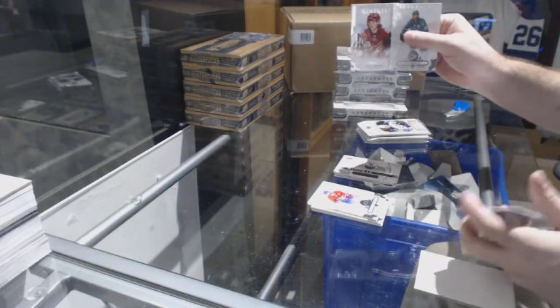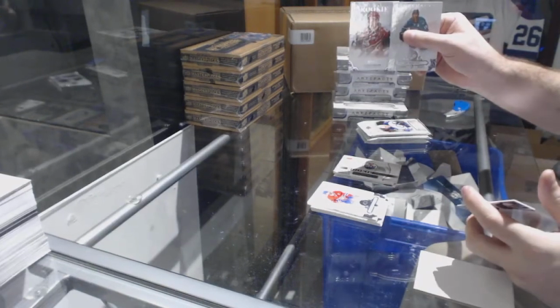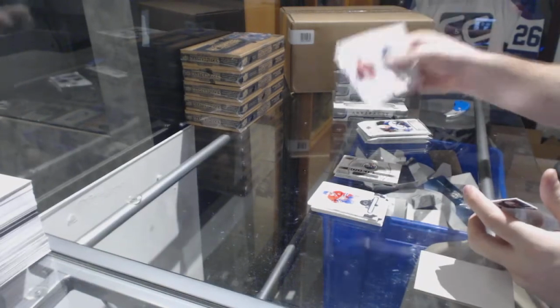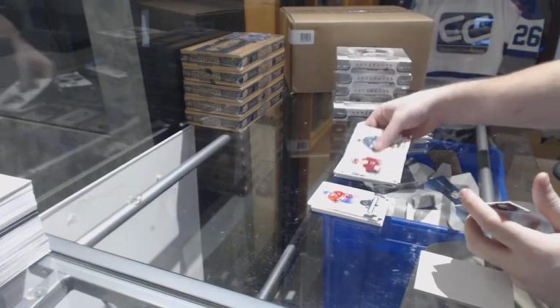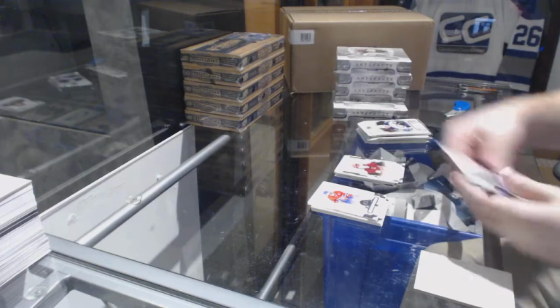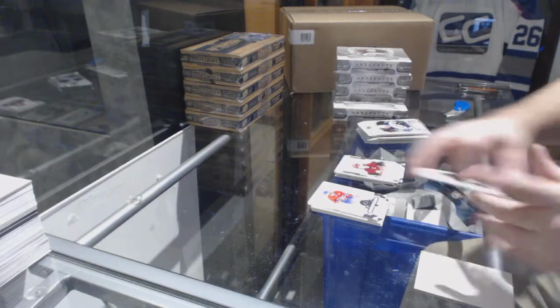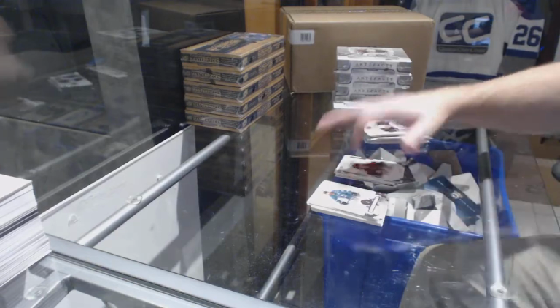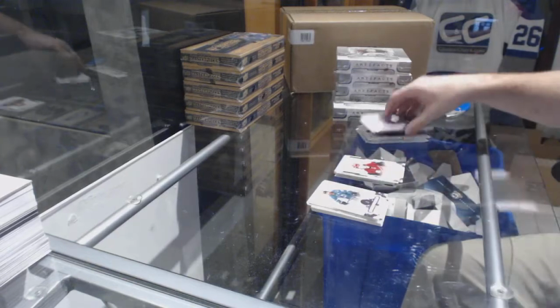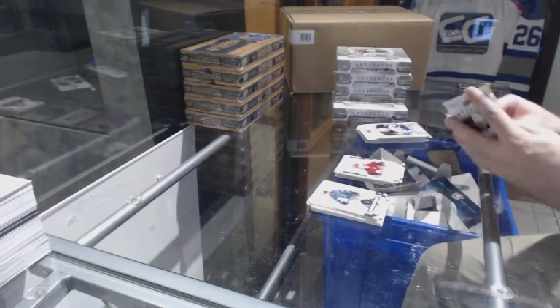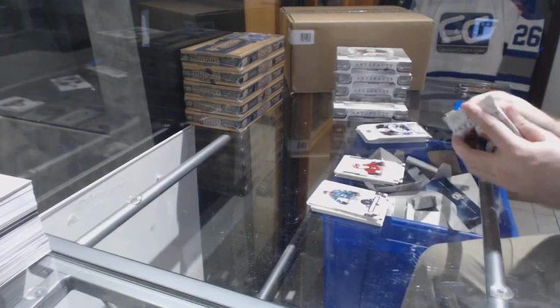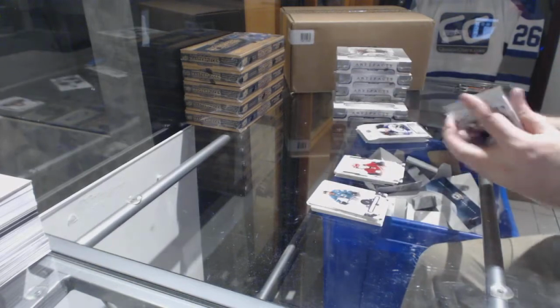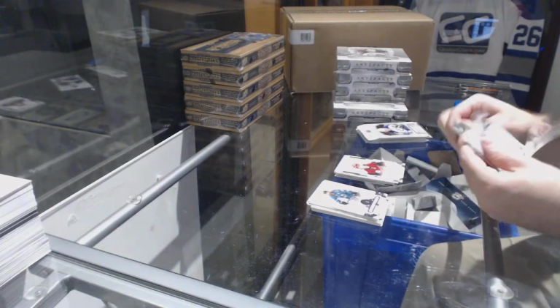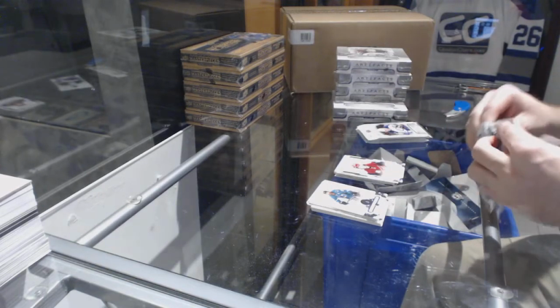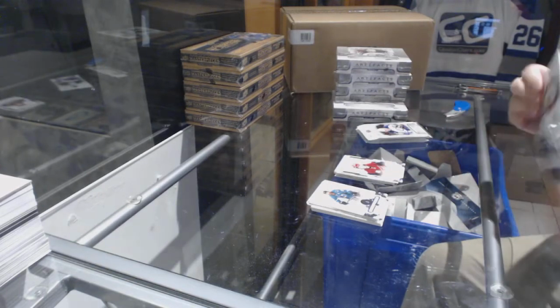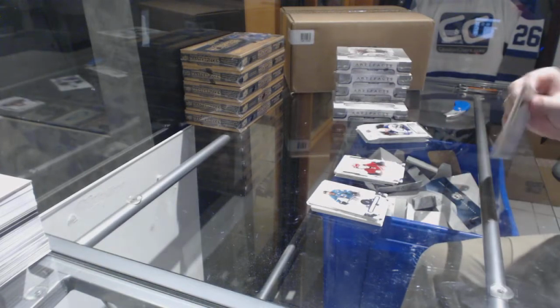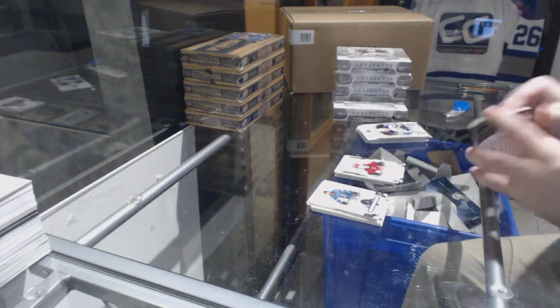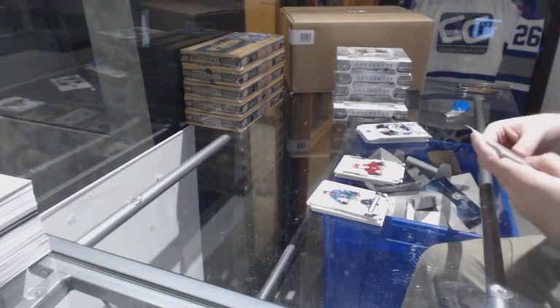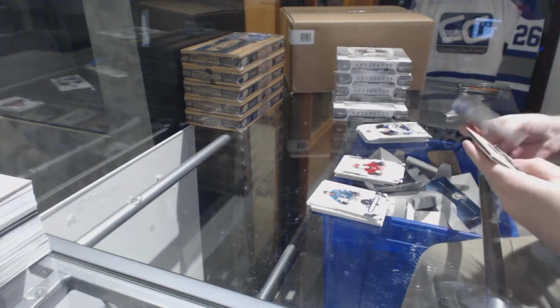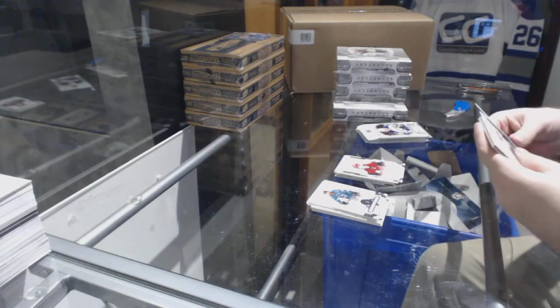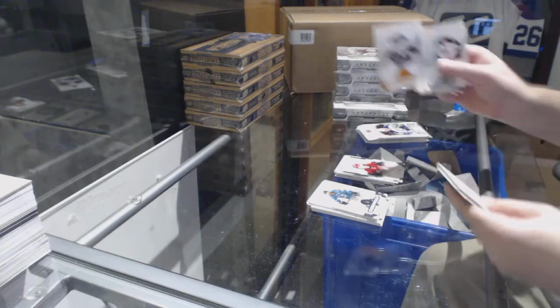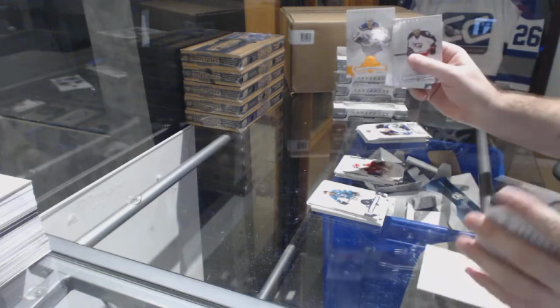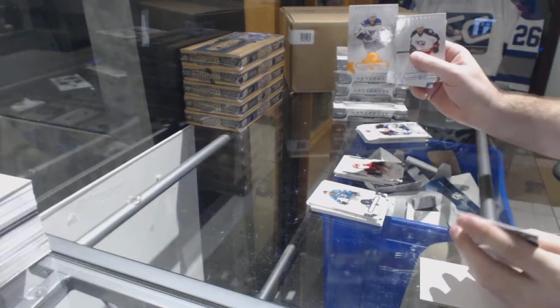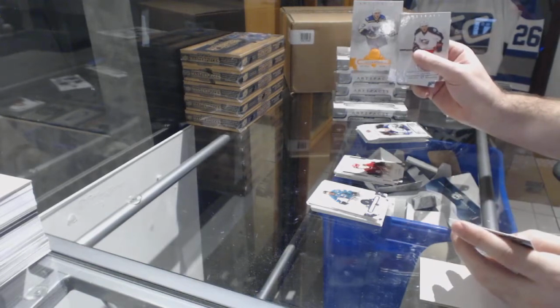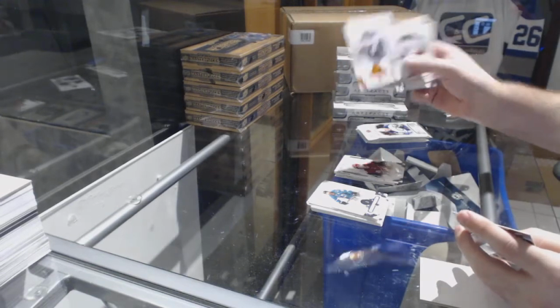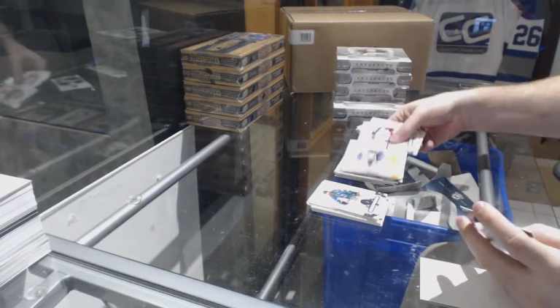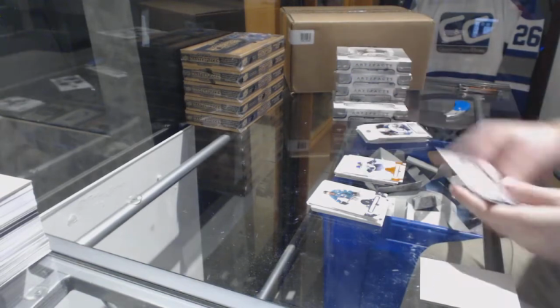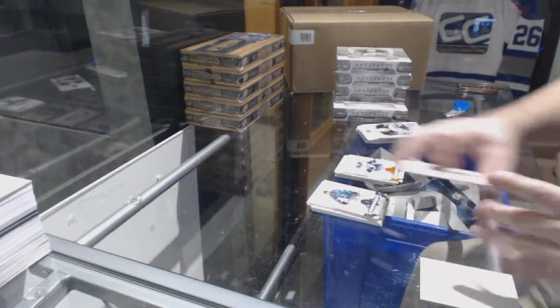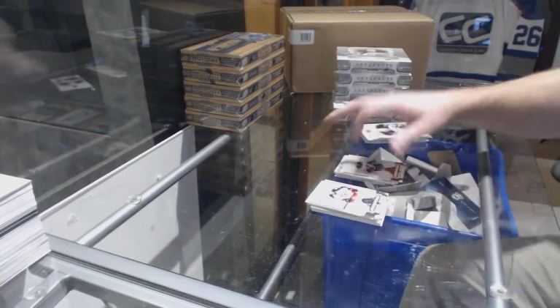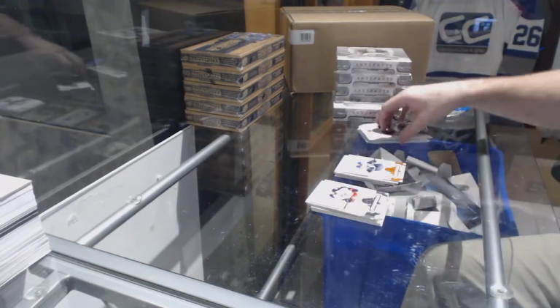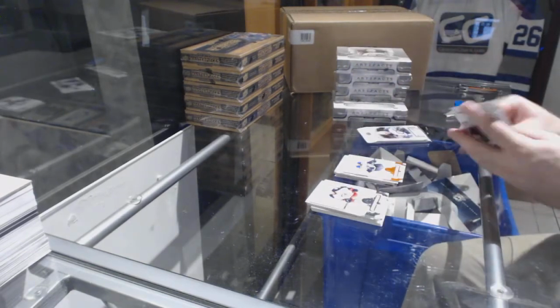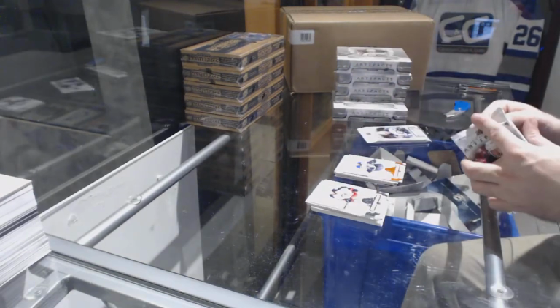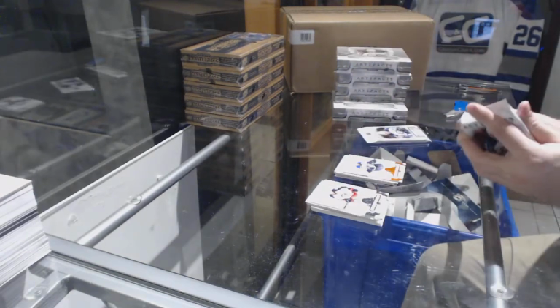Clayton Keller $9.99 rookie for the Coyotes, and an orange base numbered to 55 for the St. Louis Blues — Jaden Schwartz.